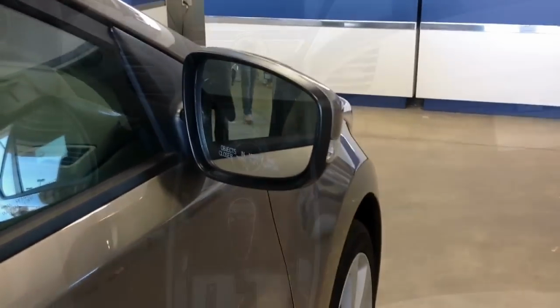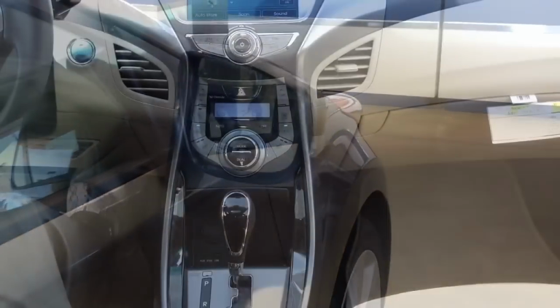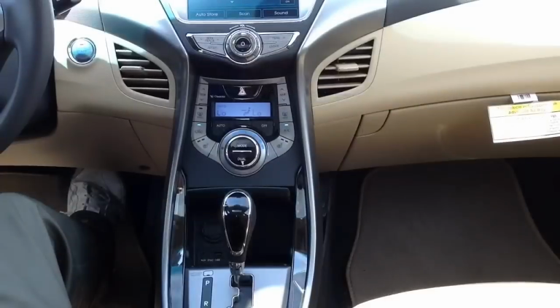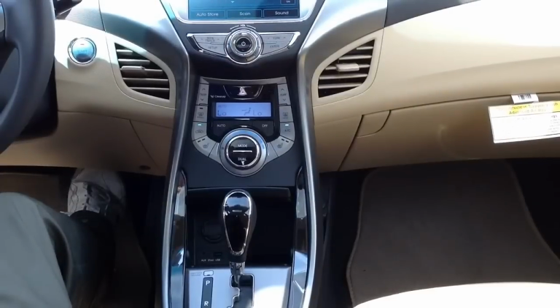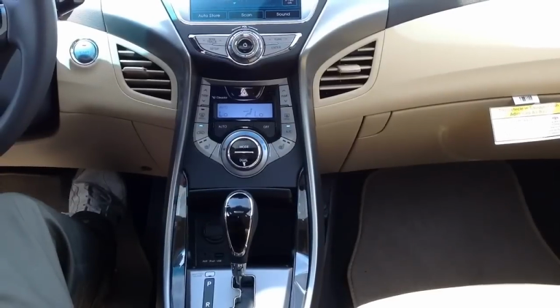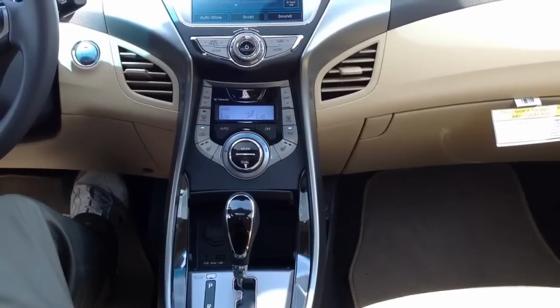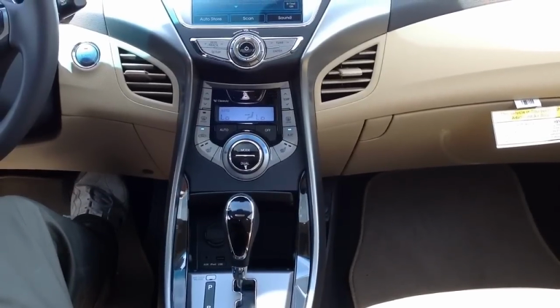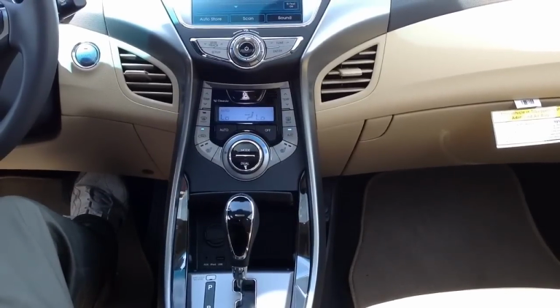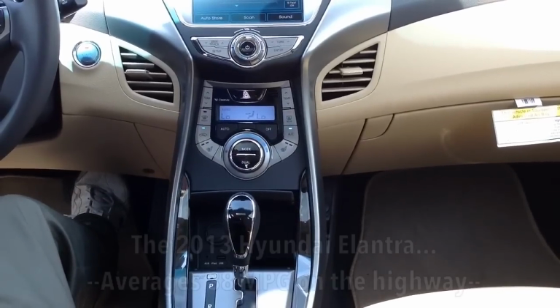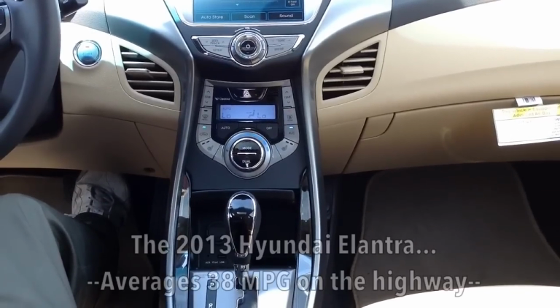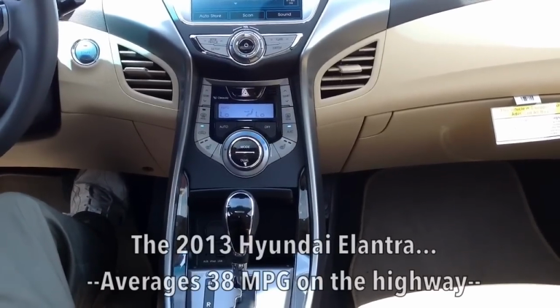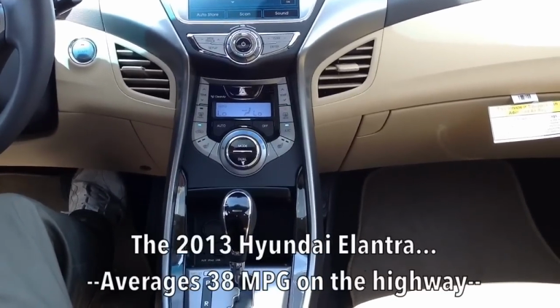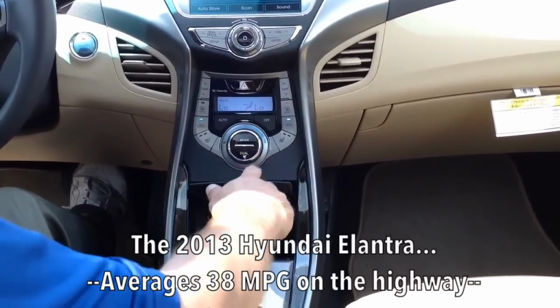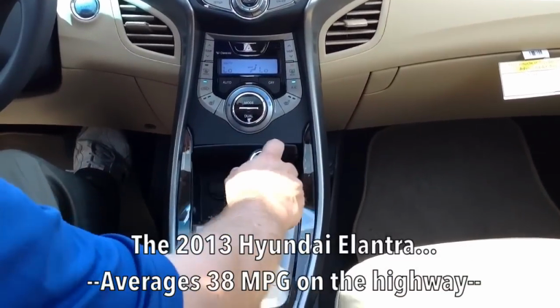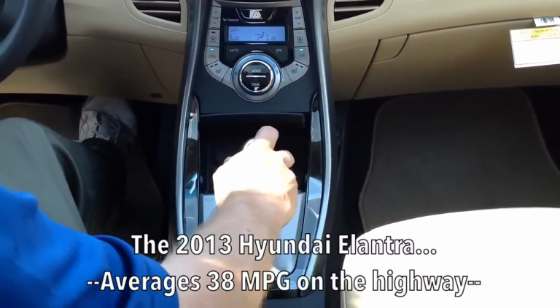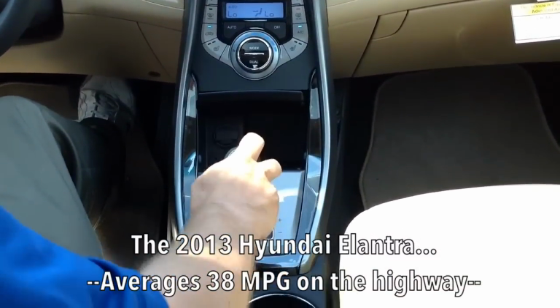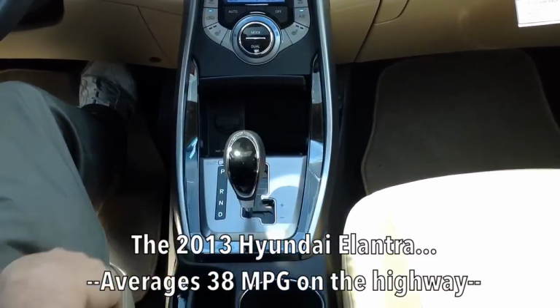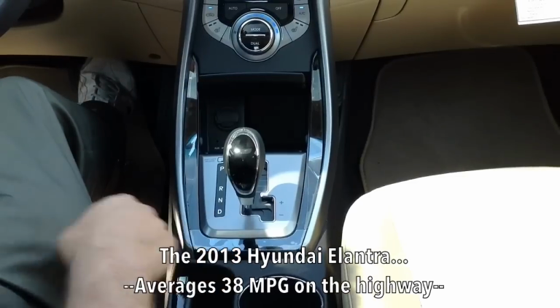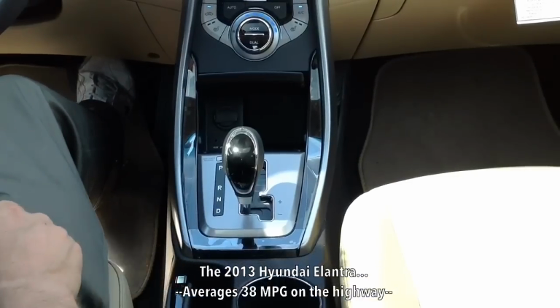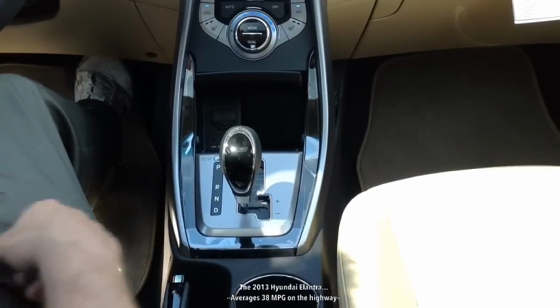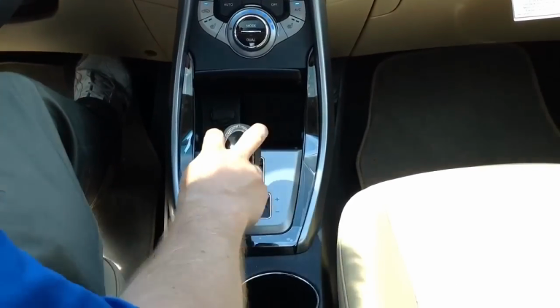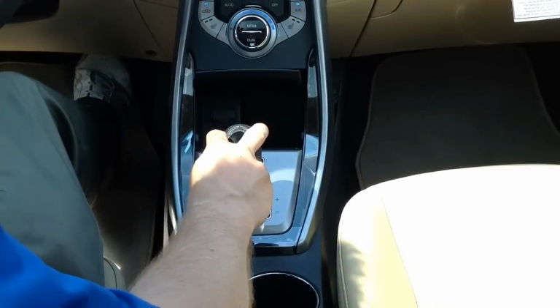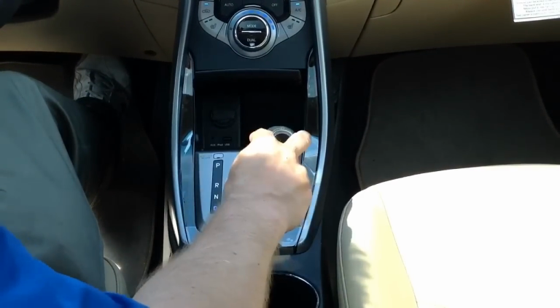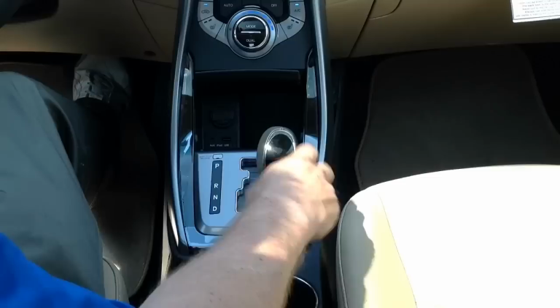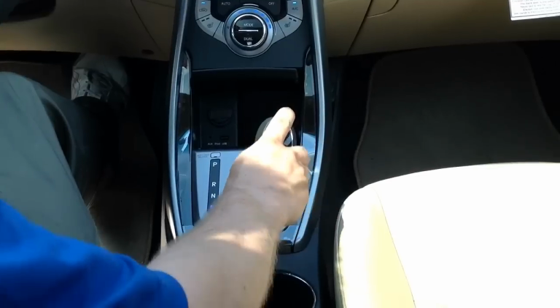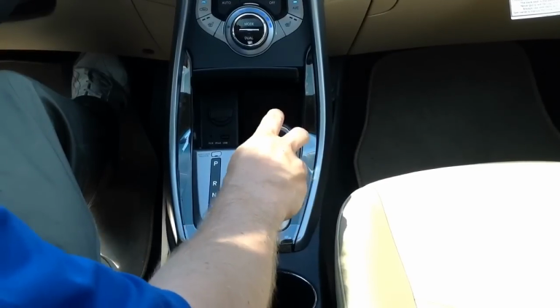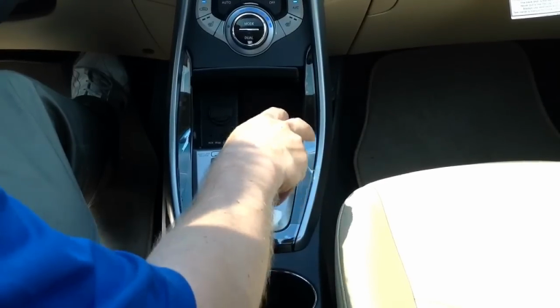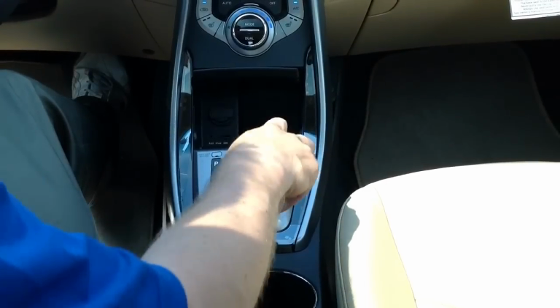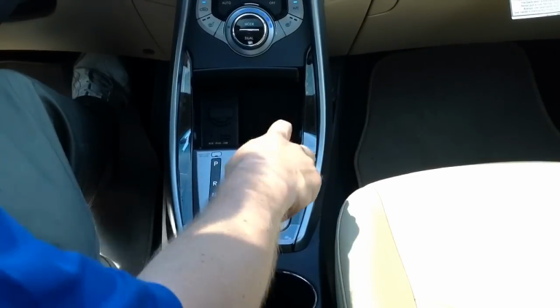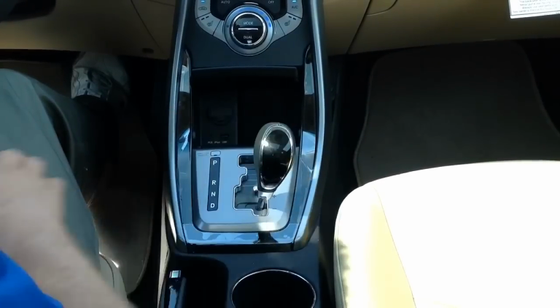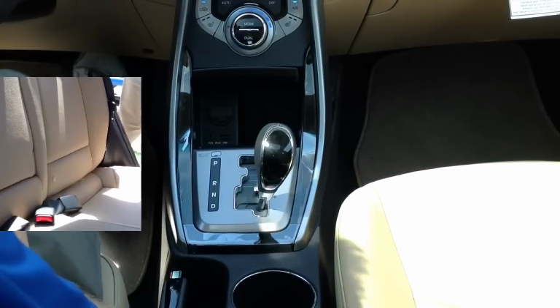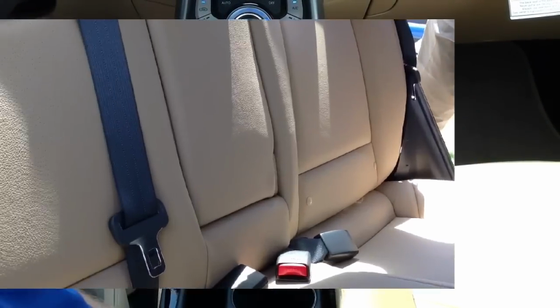In order to give you the absolute best gas mileage, this vehicle has a six-speed automatic transmission with the Shiftronic mode, so I can pop it into manual mode and shift gears manually for more spirited driving.